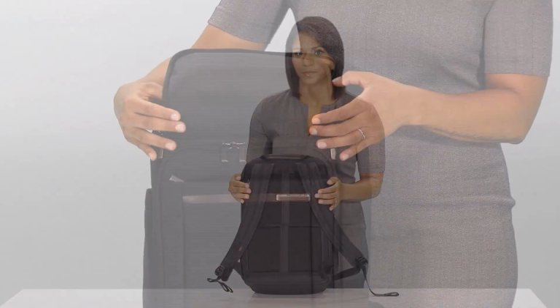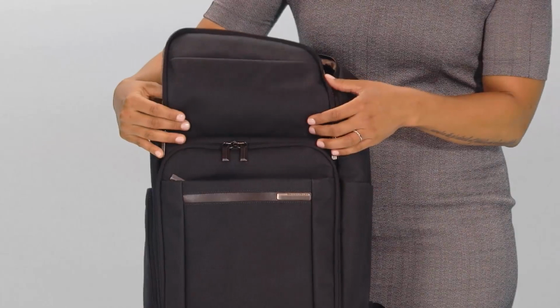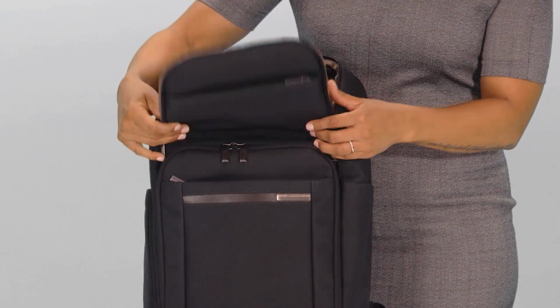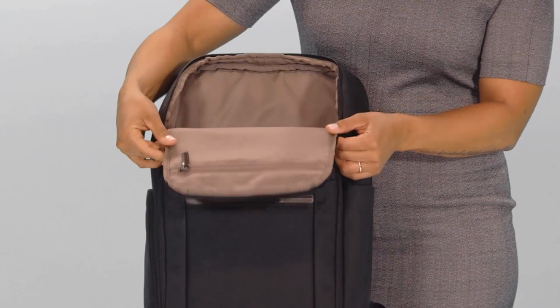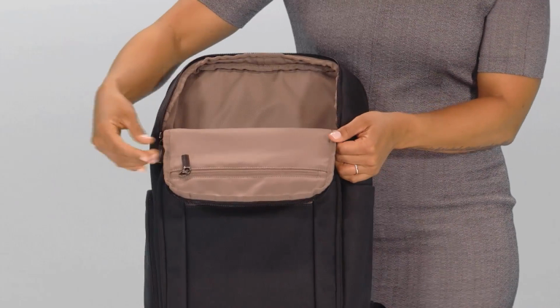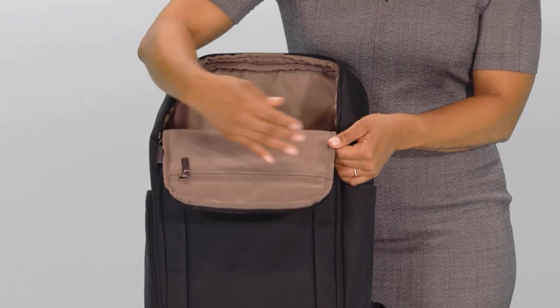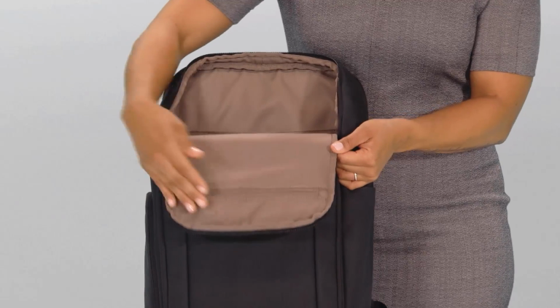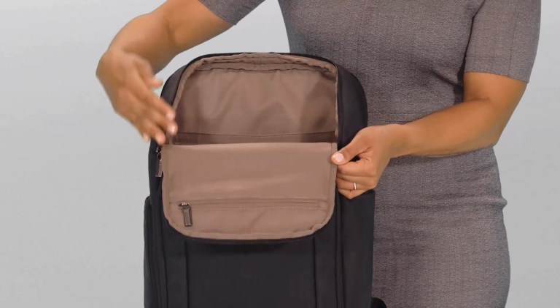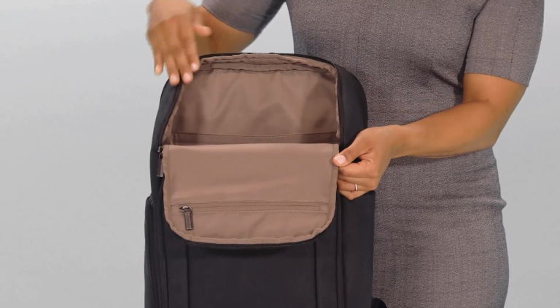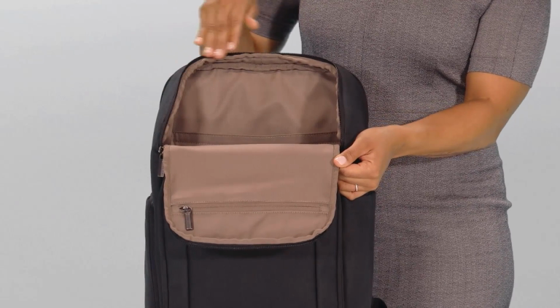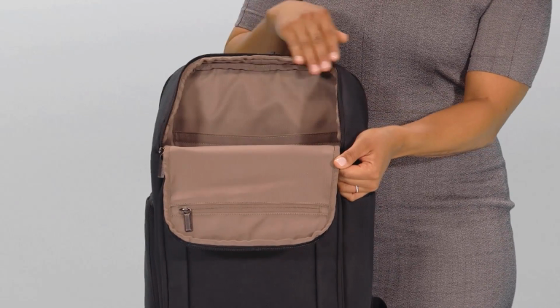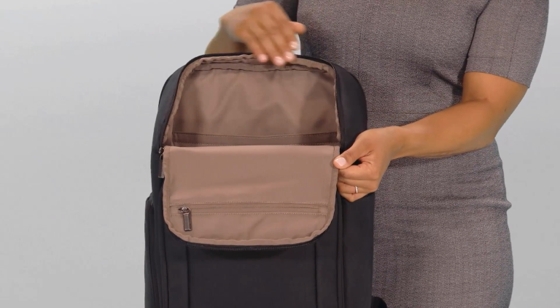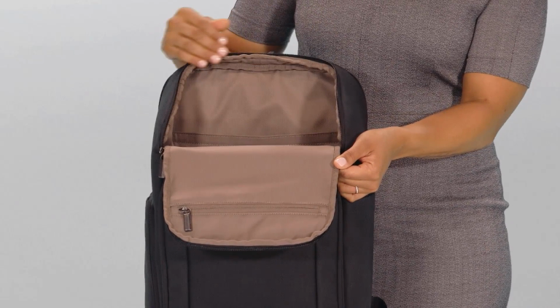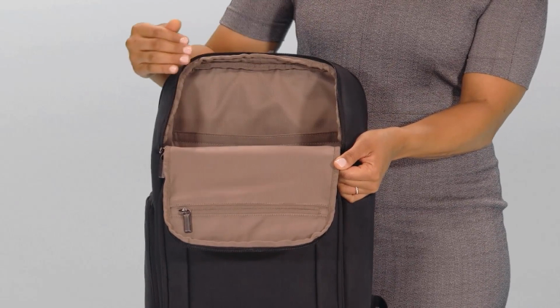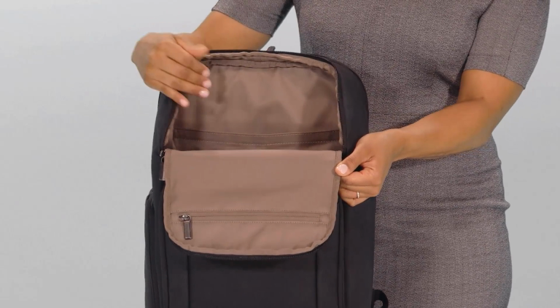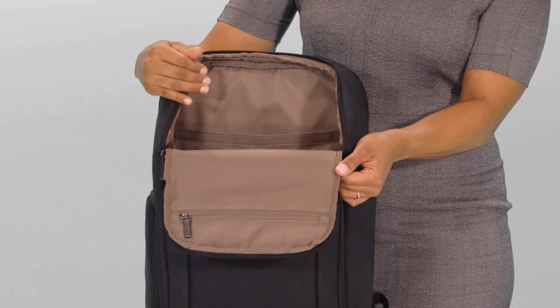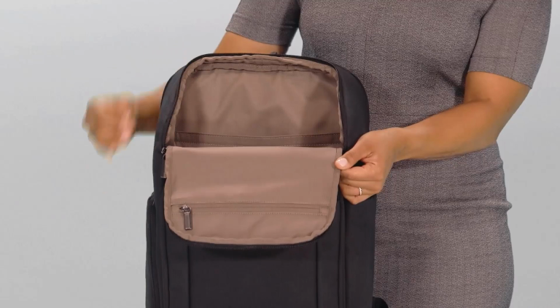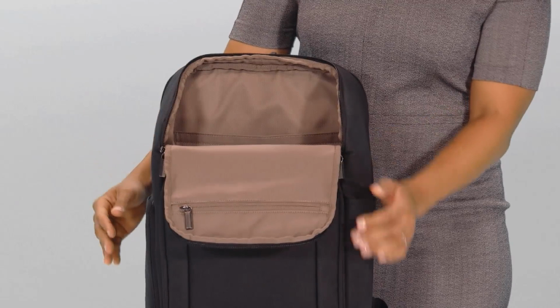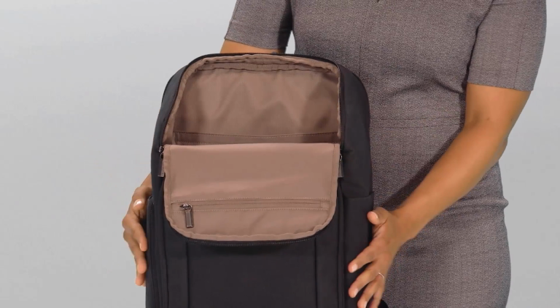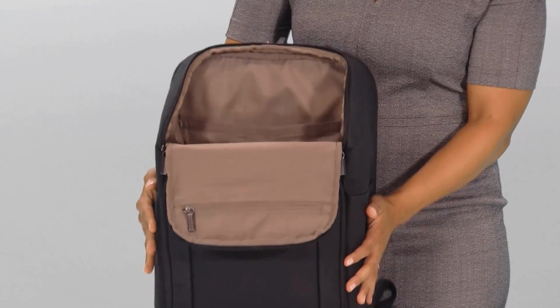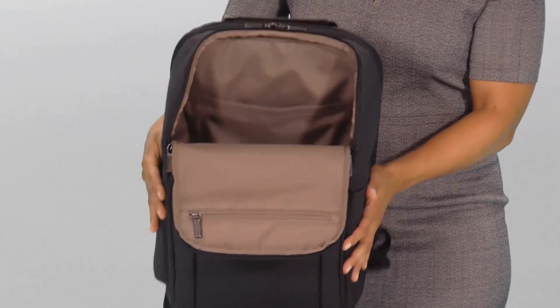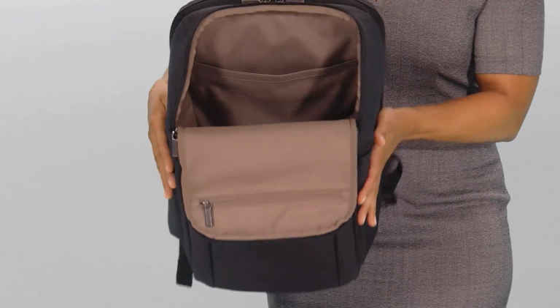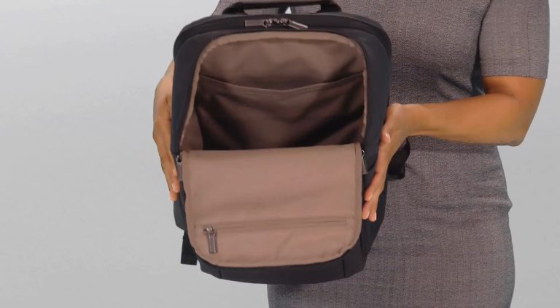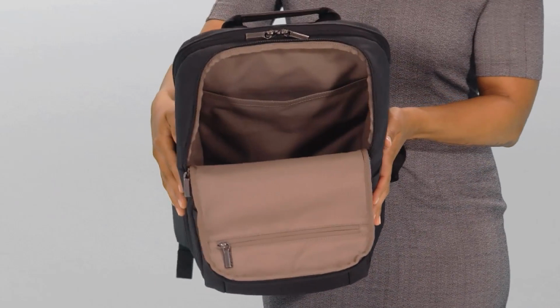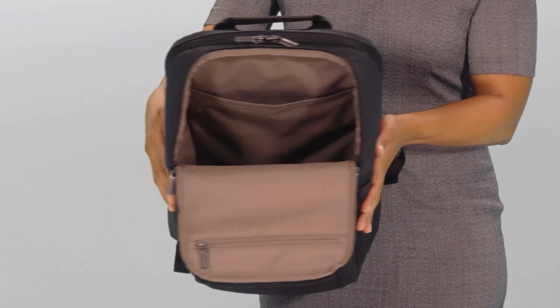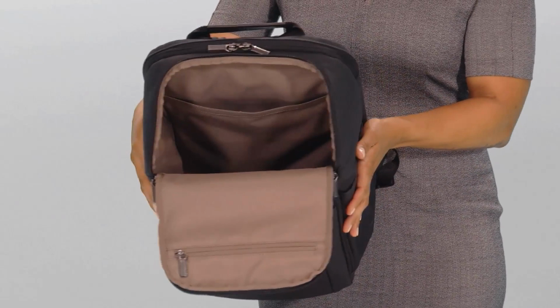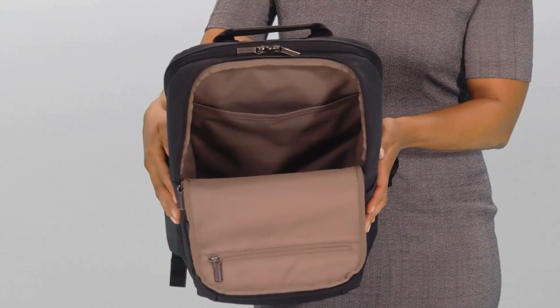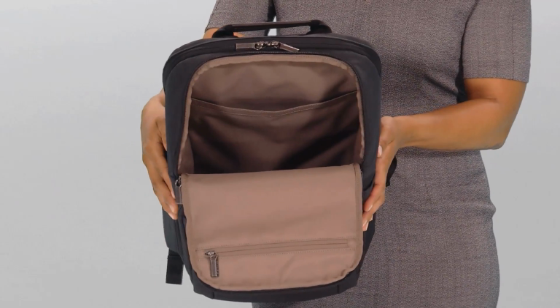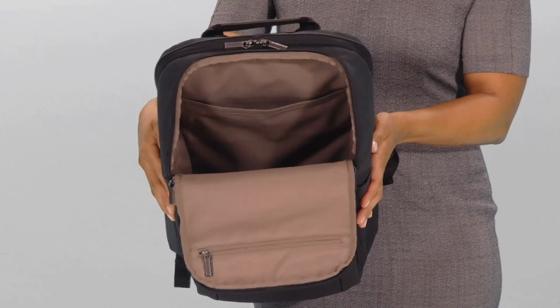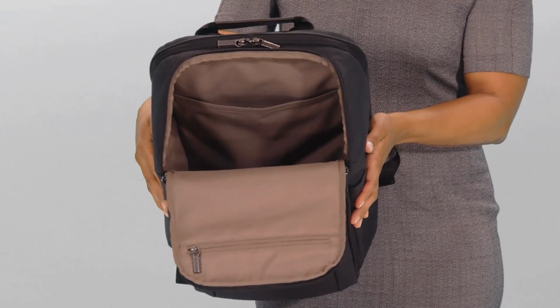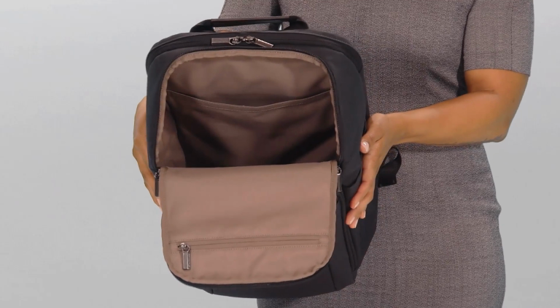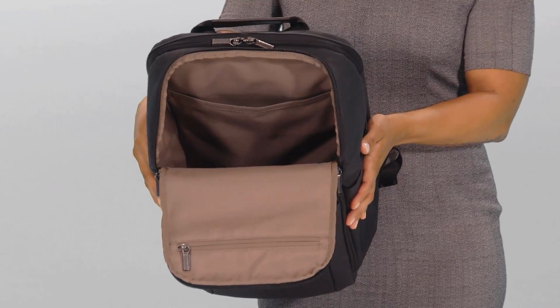Upon opening the bag, you'll find the unique U-shaped opening offers quick and easy access to the main compartment. The cavernous main compartment holds all of your daily essentials including extra clothing and files.